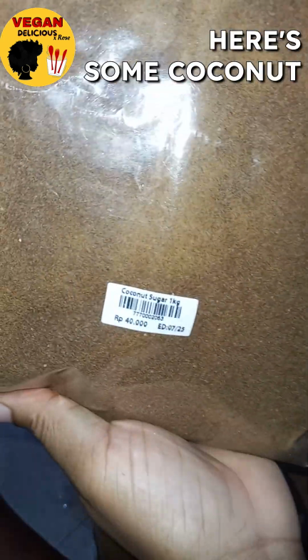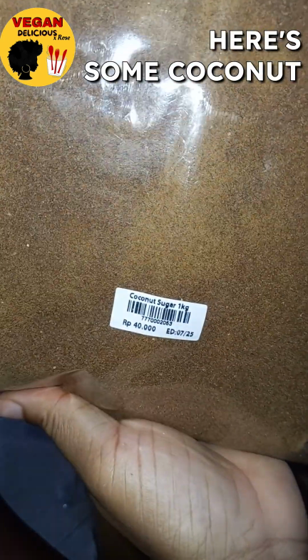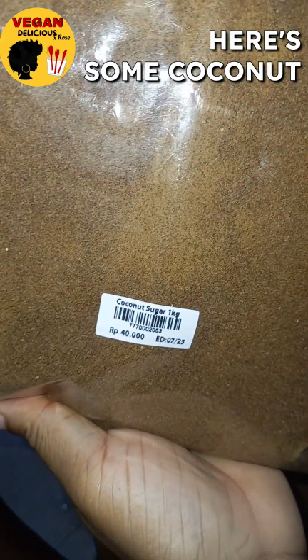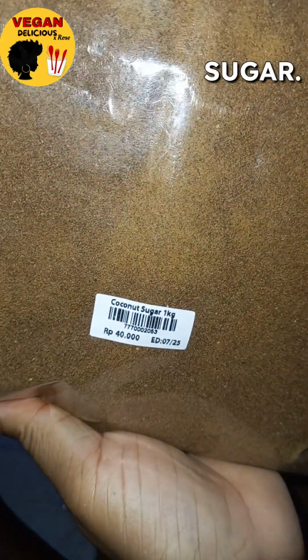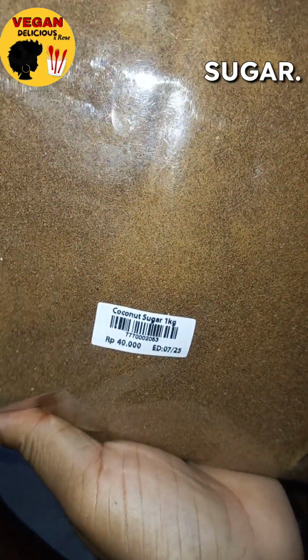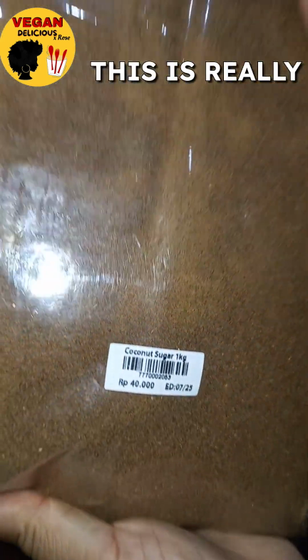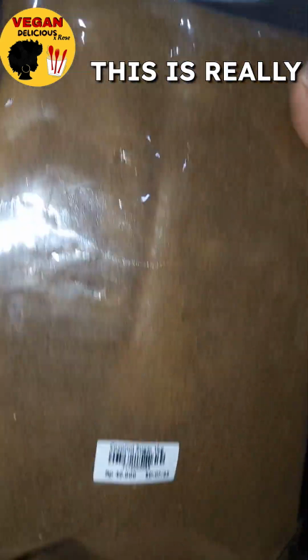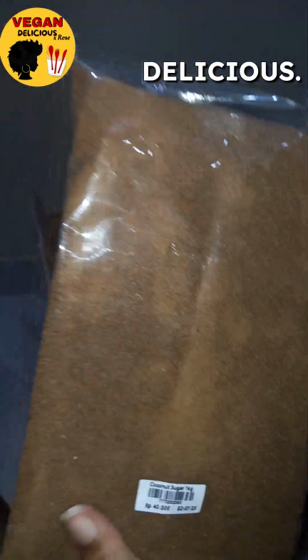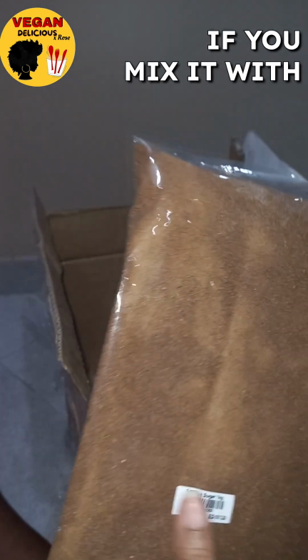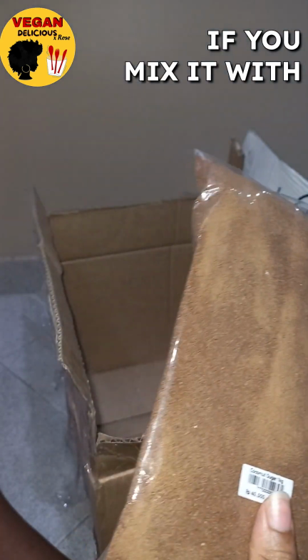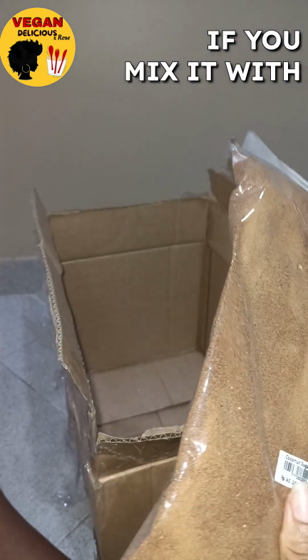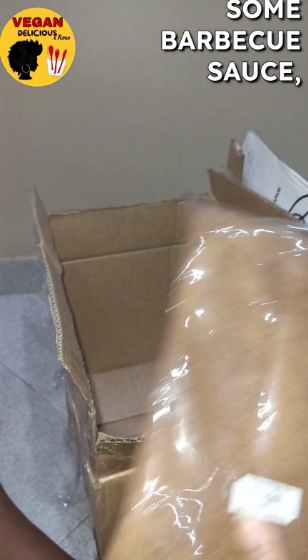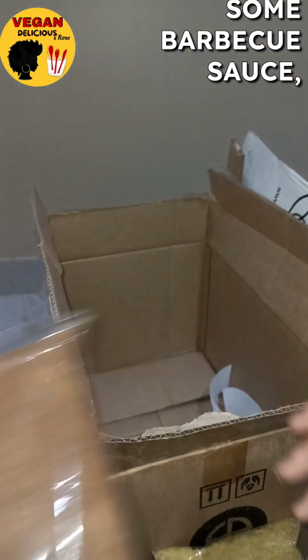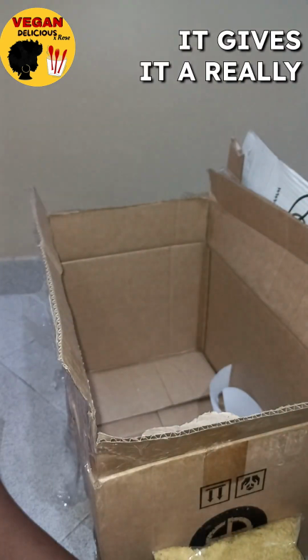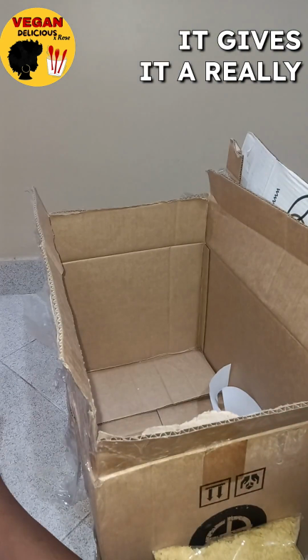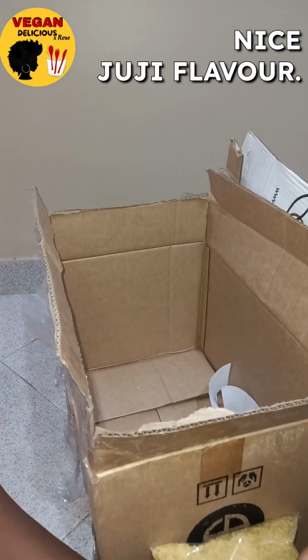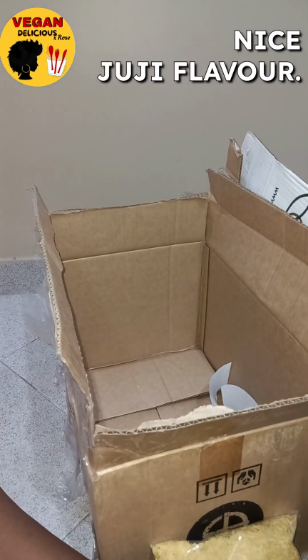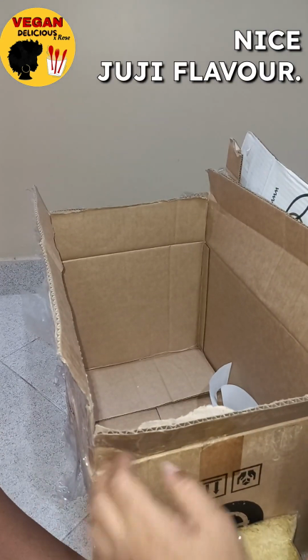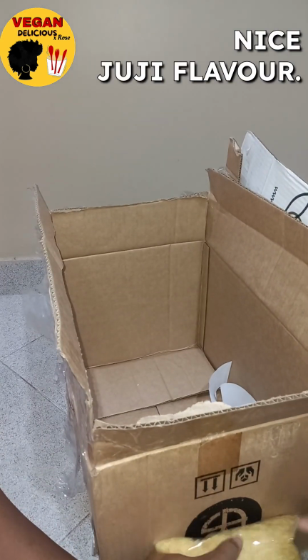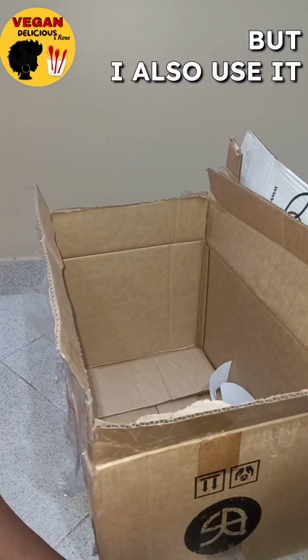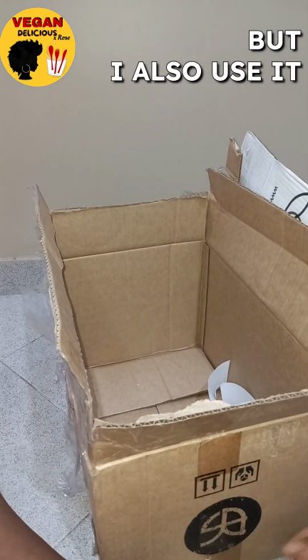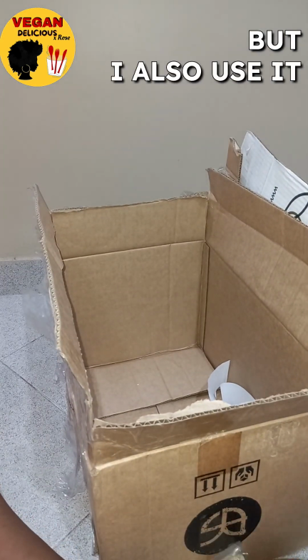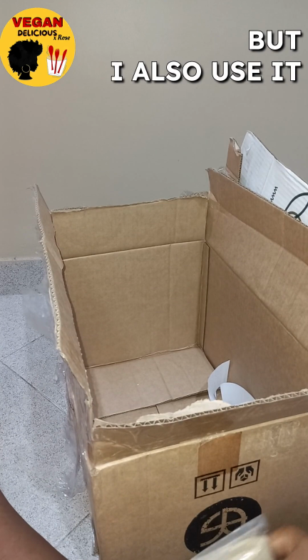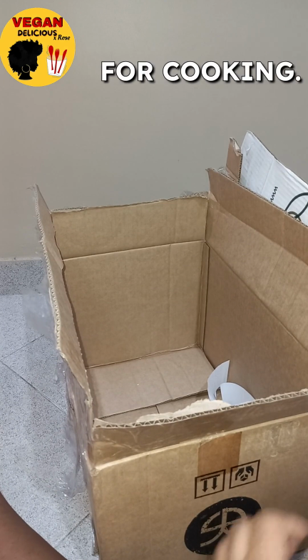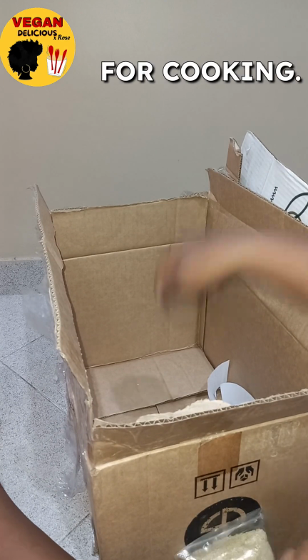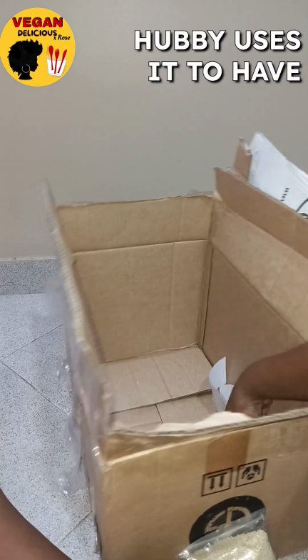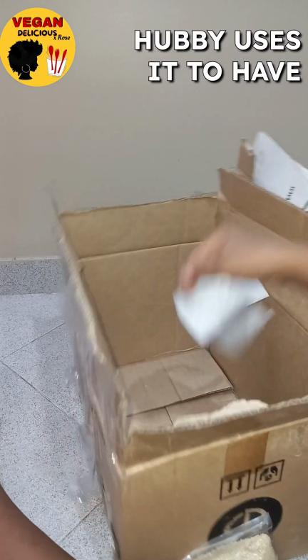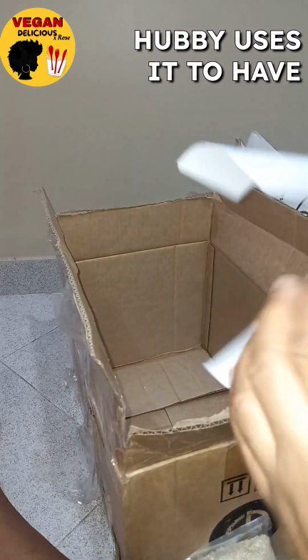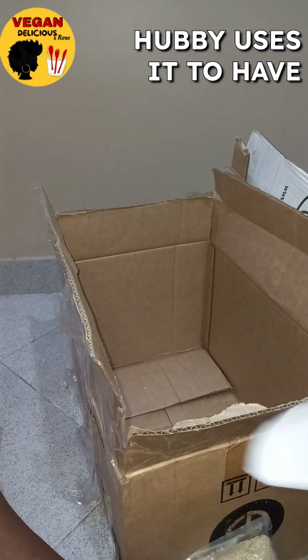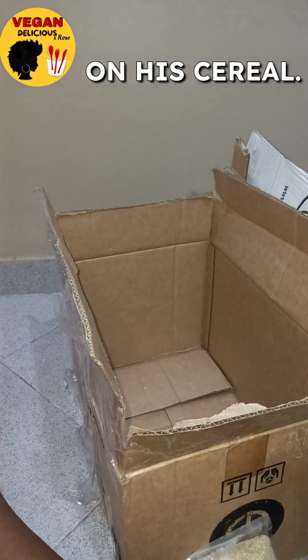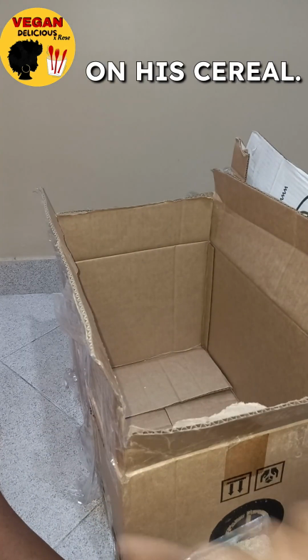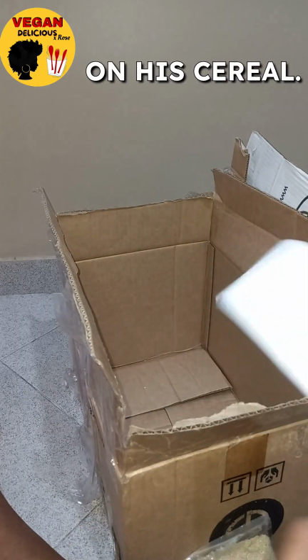Here's some coconut sugar. This is really delicious if you mix it with some barbecue sauce — it gives it a really nice flavor — but I also use it for cooking. Hubby uses it to have on his cereal.